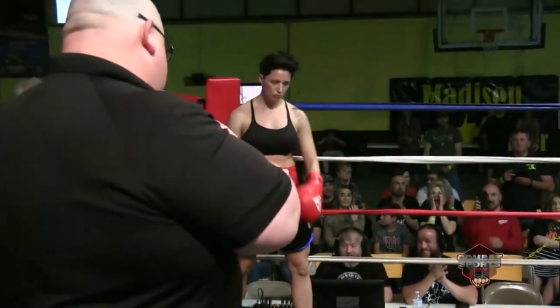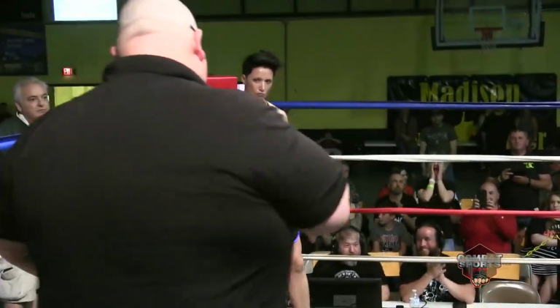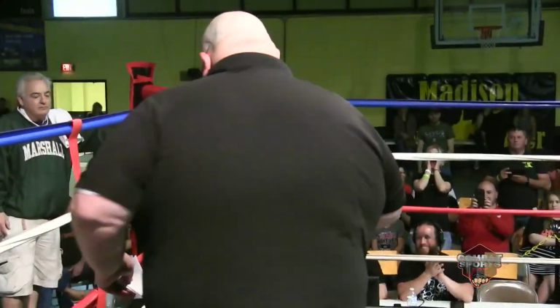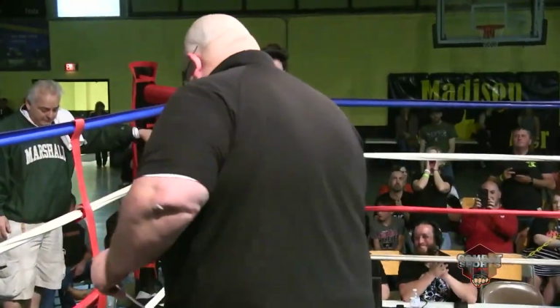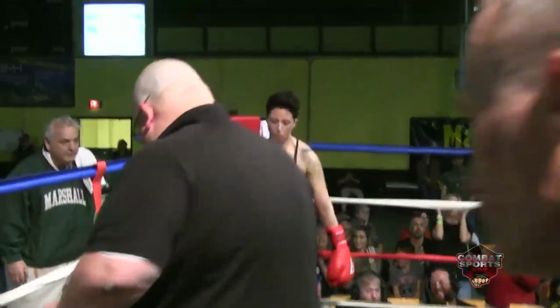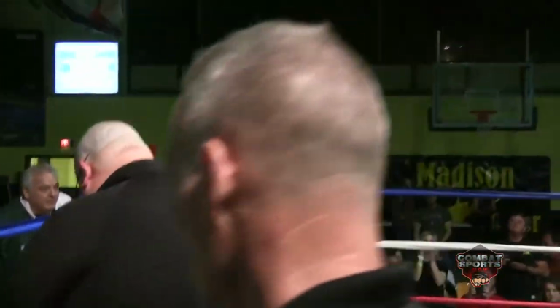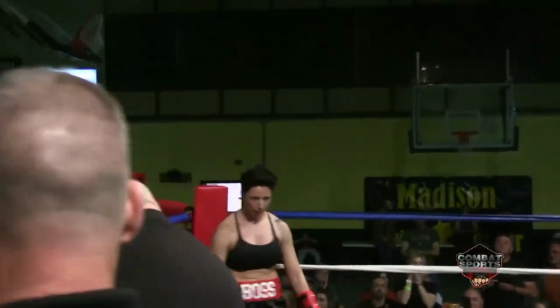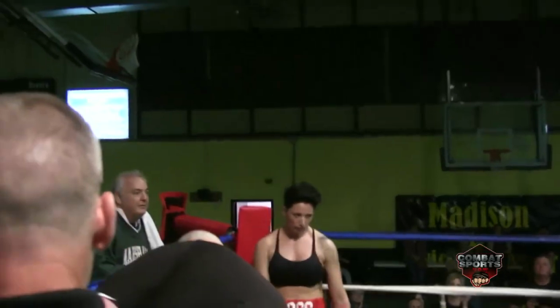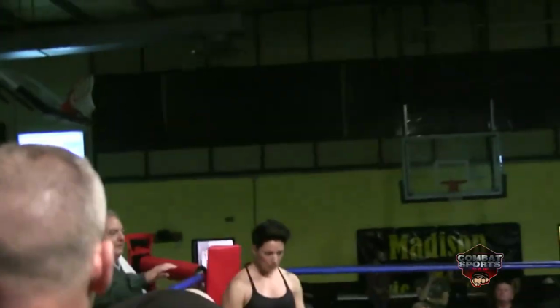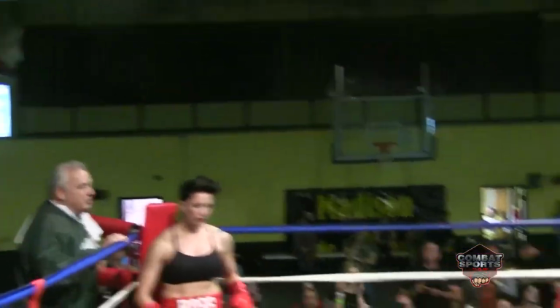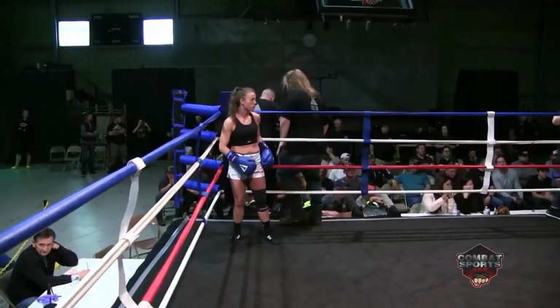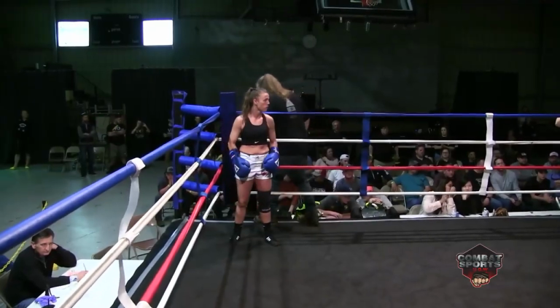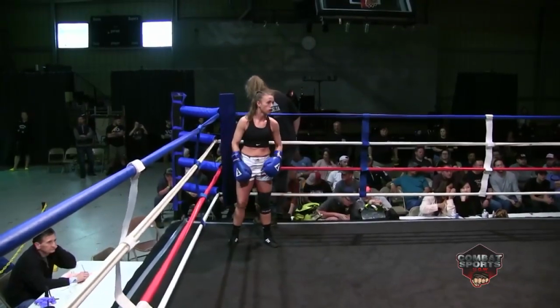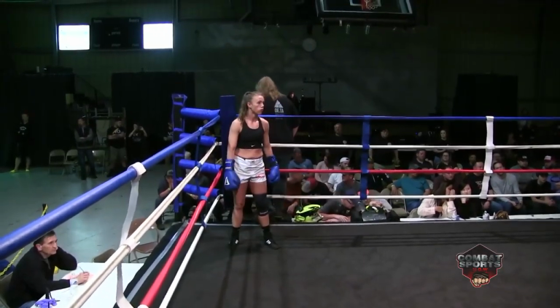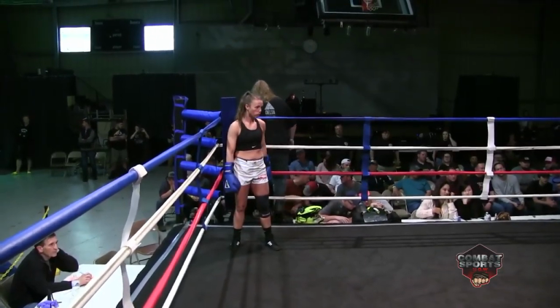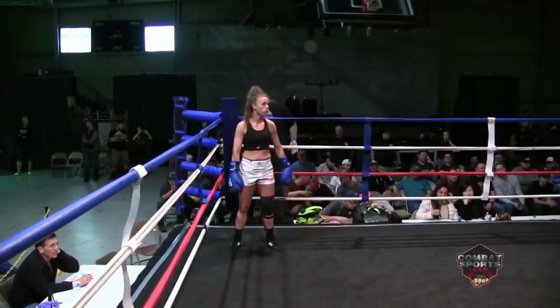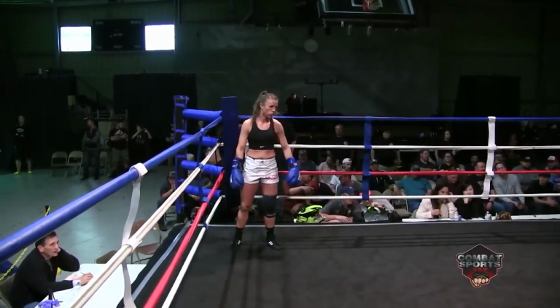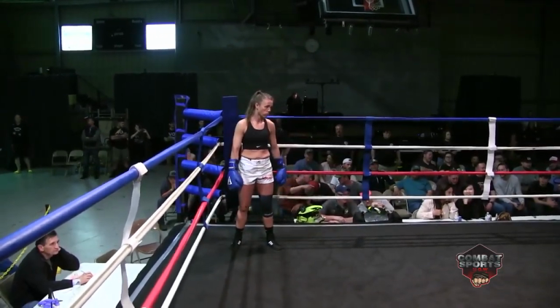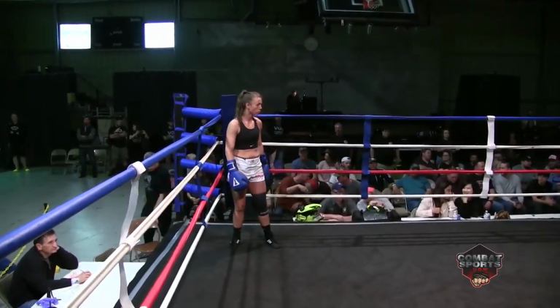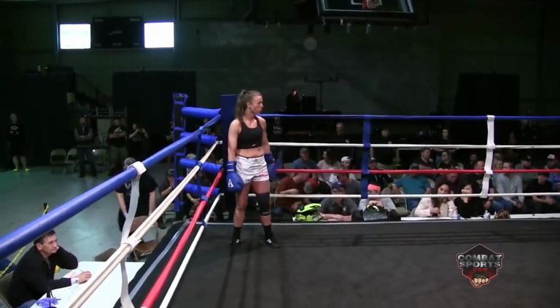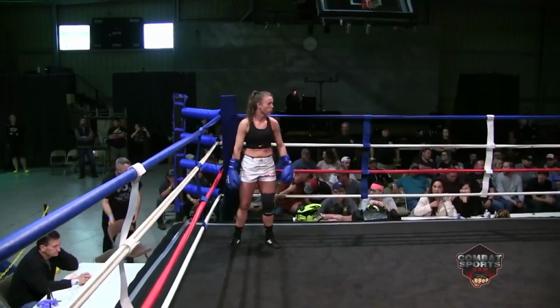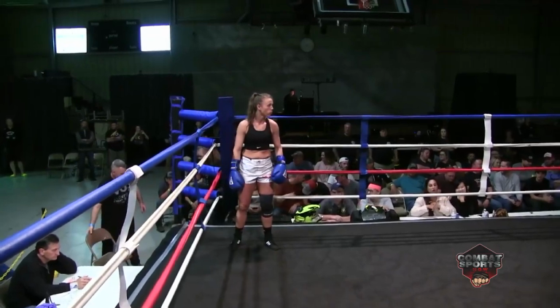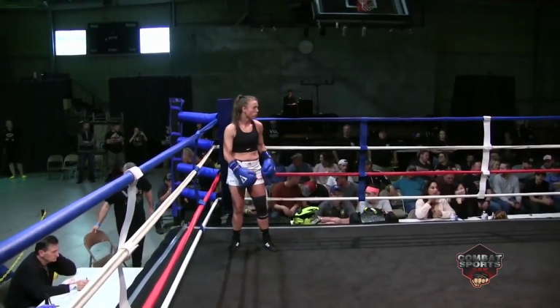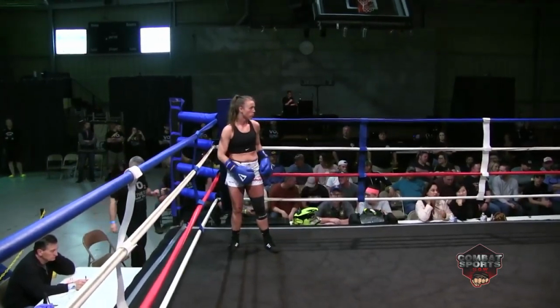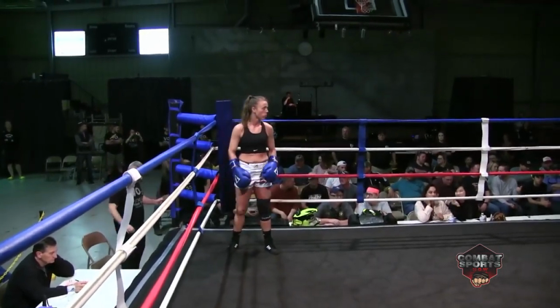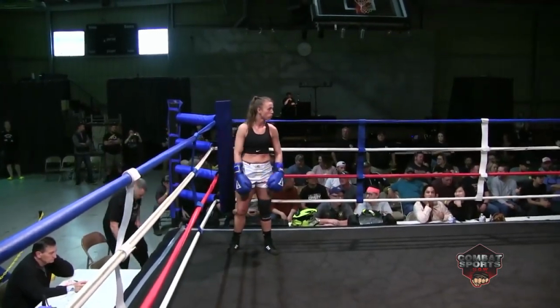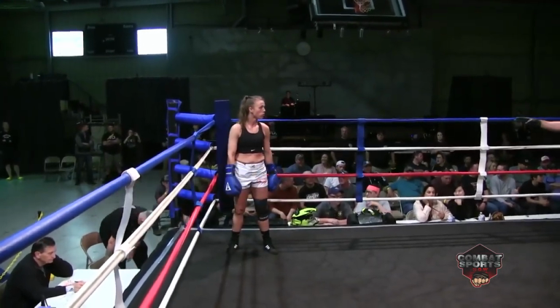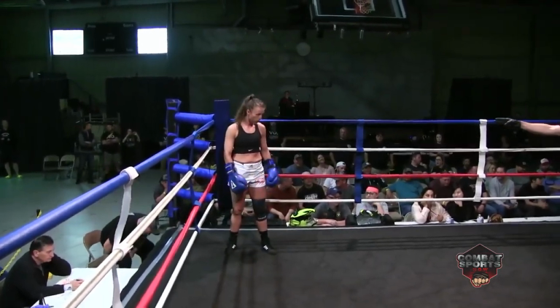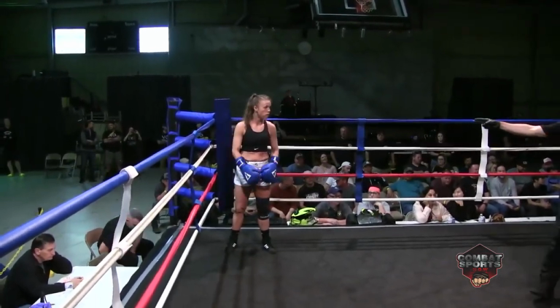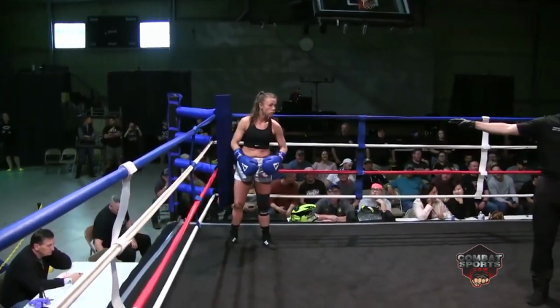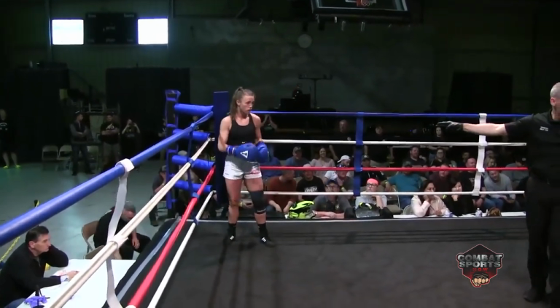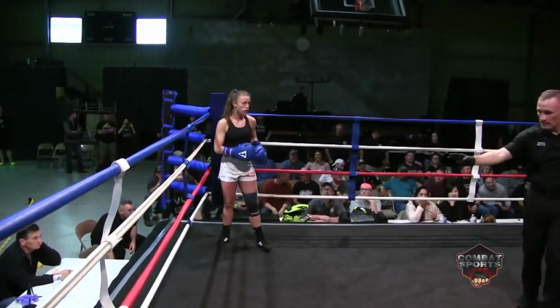Listen to that crowd noise. Time to go to work. She is bringing the crowd. Wow. Everything she does, these people are going to go wild for her.